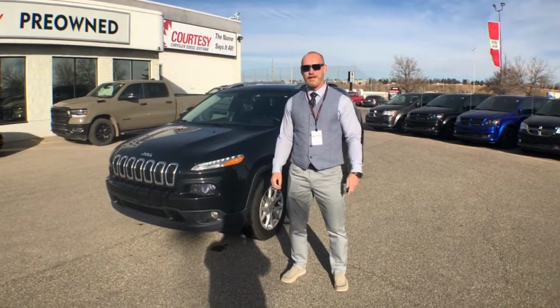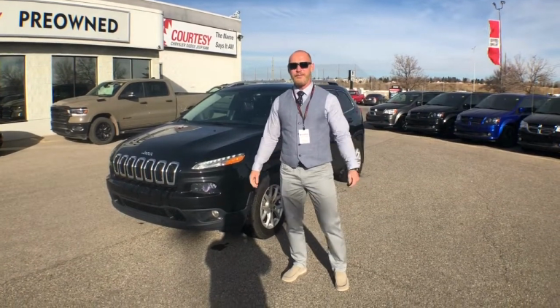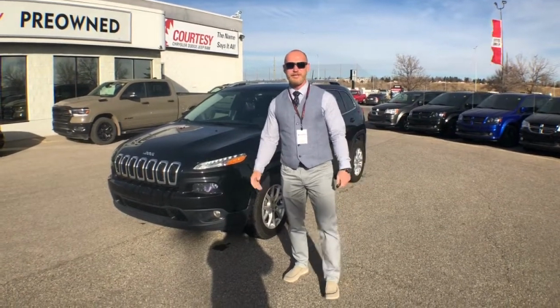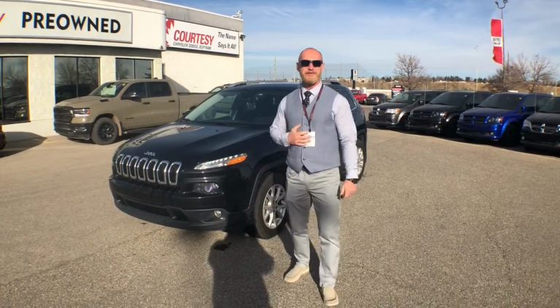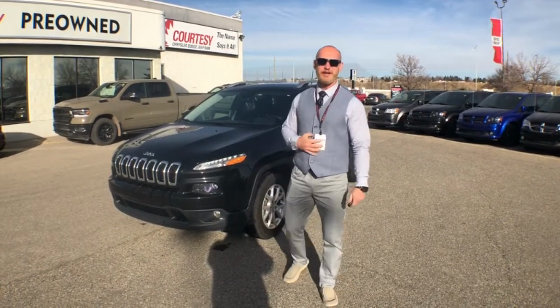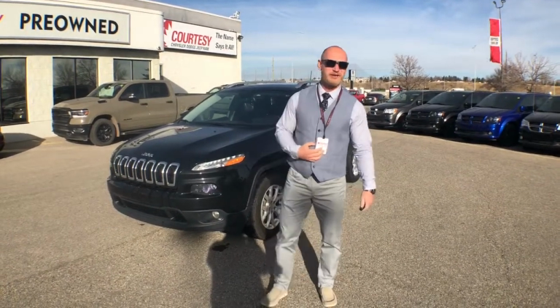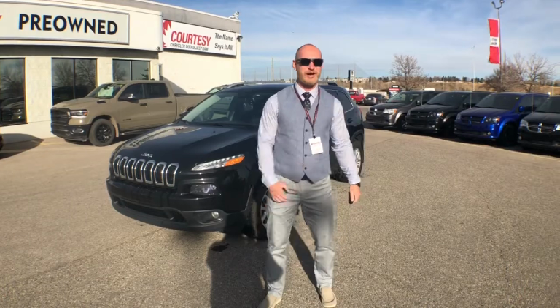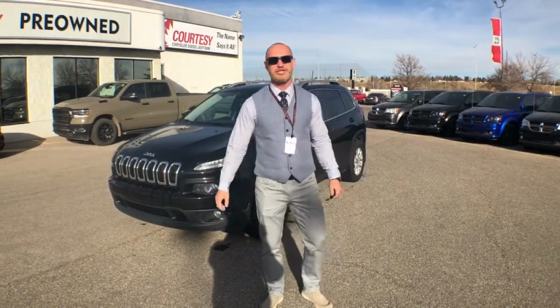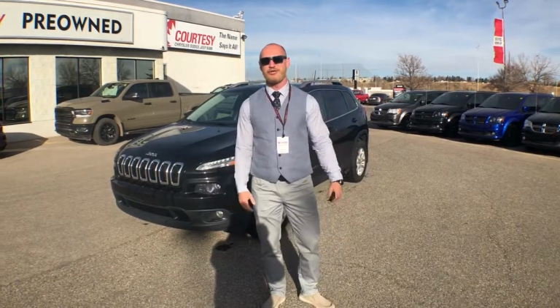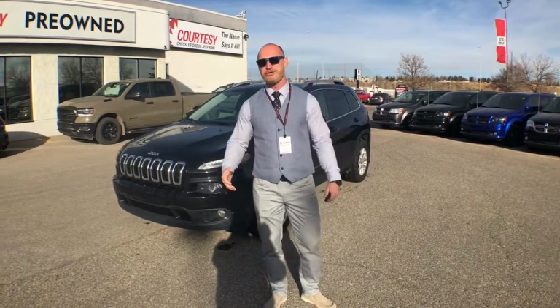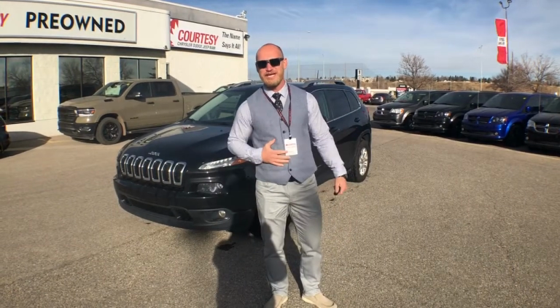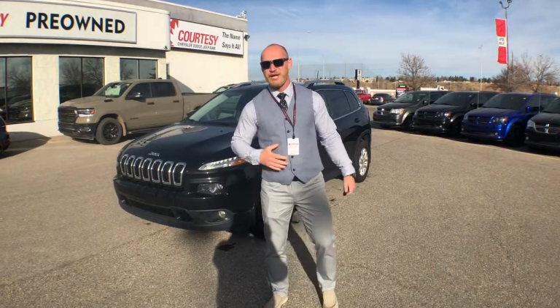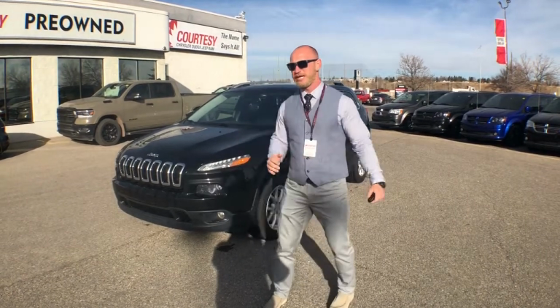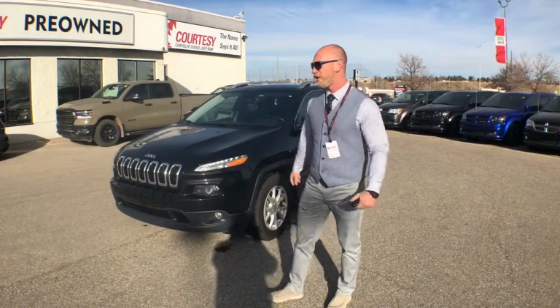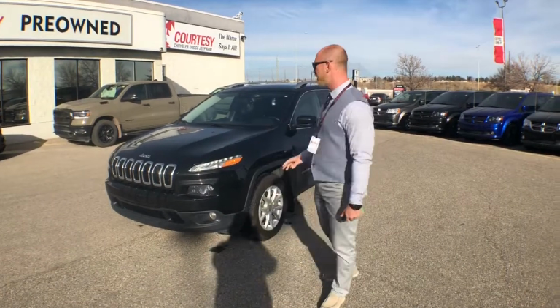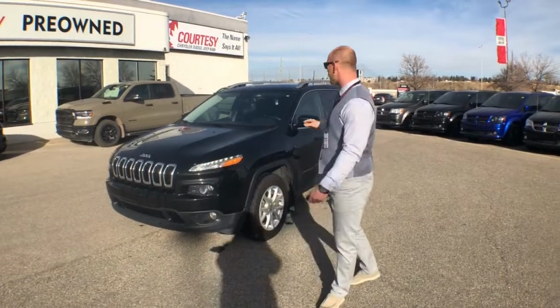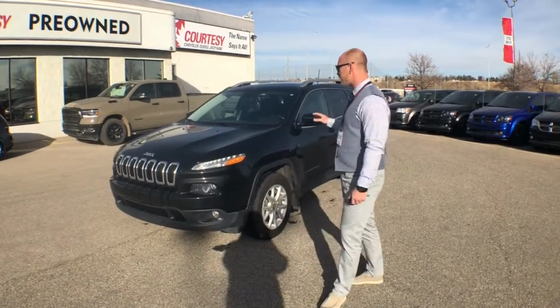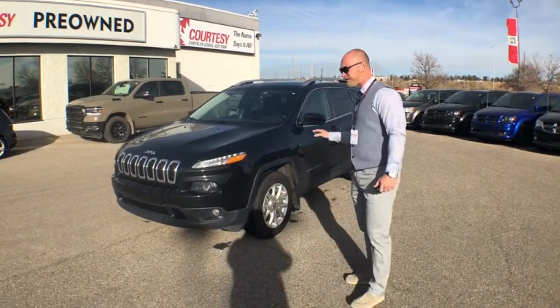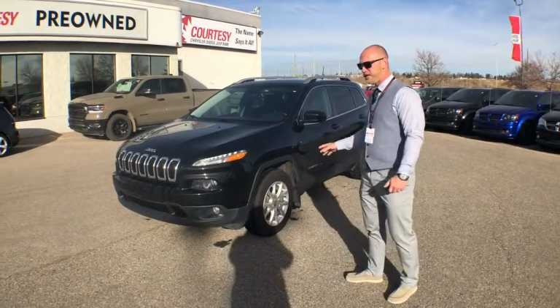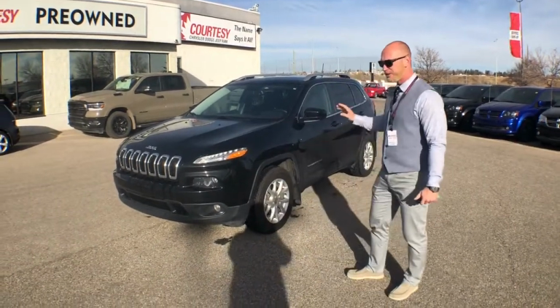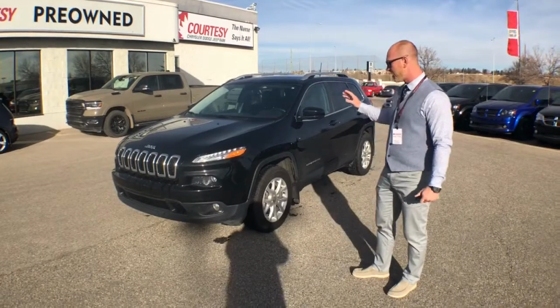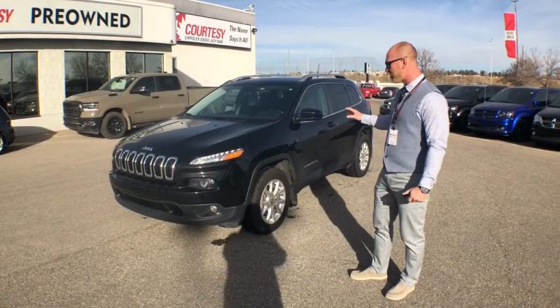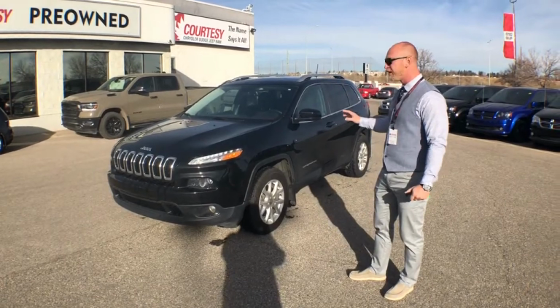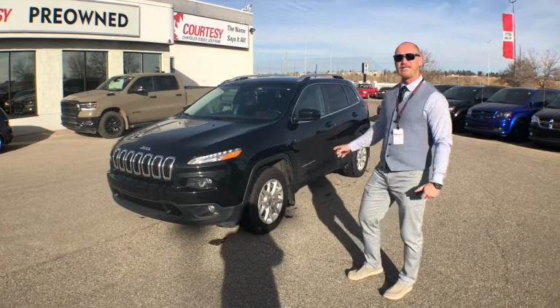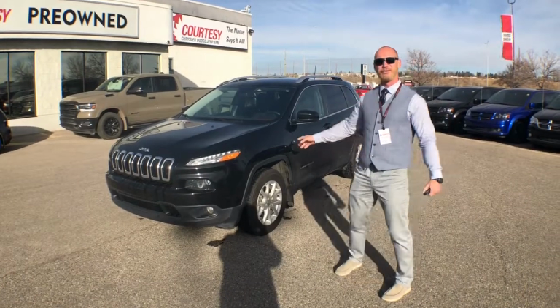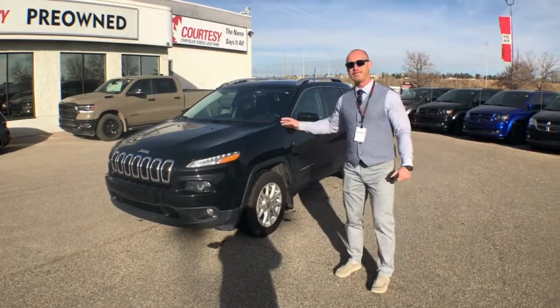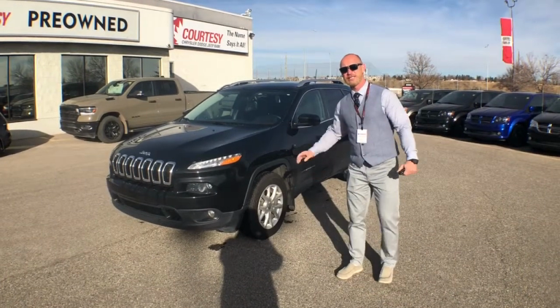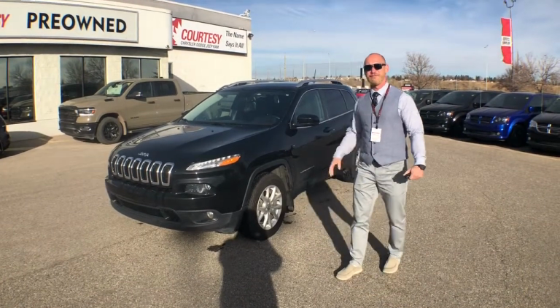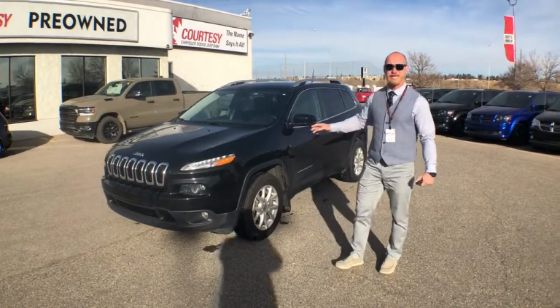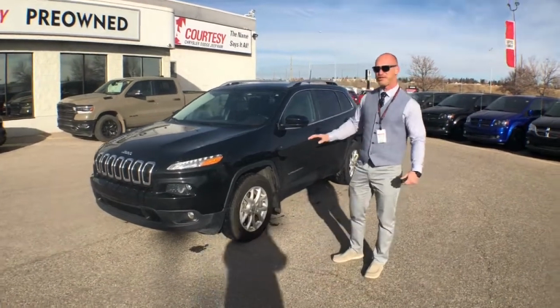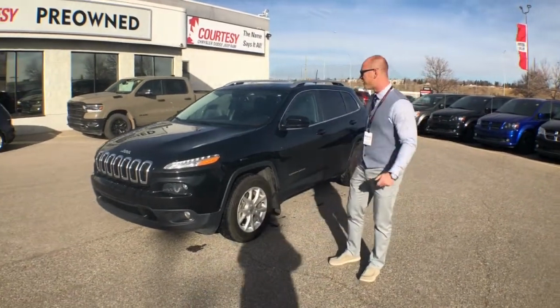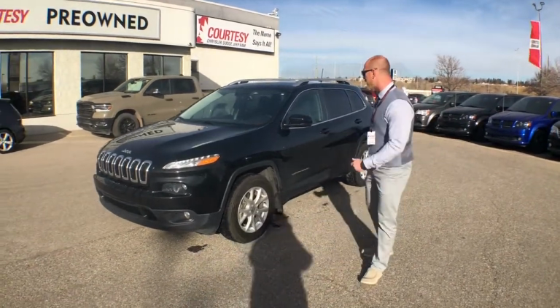Hey Murray, it's Raphael here at Courtesy Chrysler. I just wanted to introduce myself and send you a quick video of our 2017 Jeep Cherokee. This is a 3.6 liter V6 Pentastar engine in it.